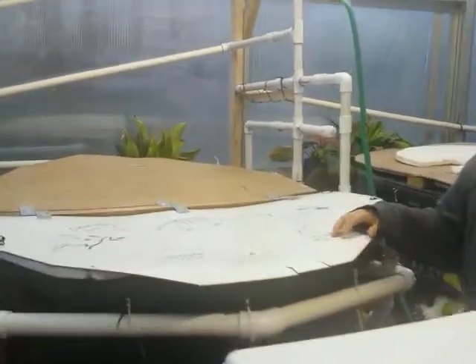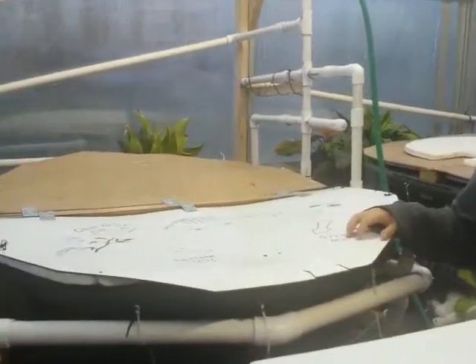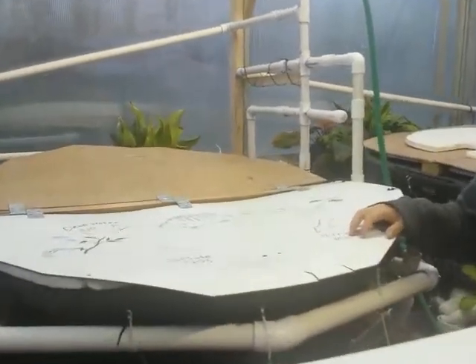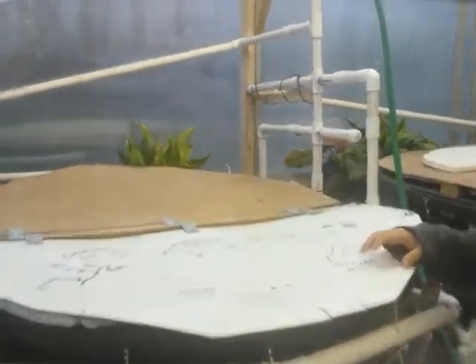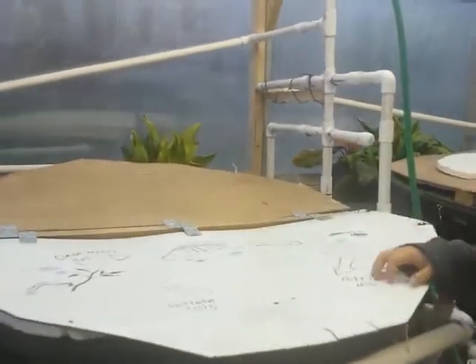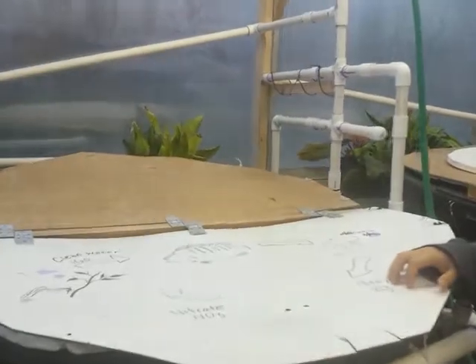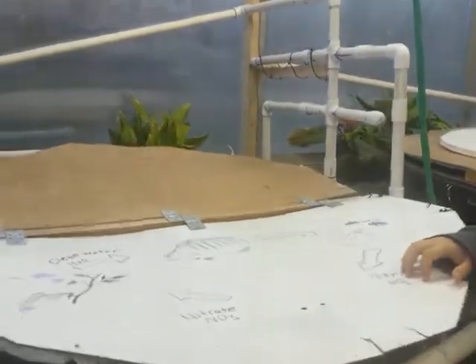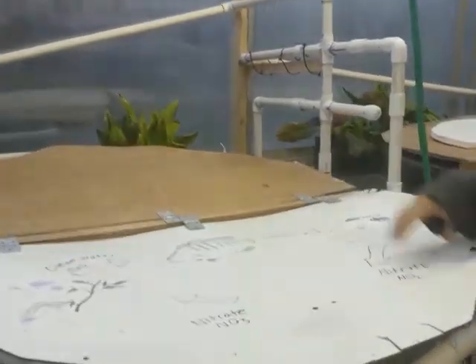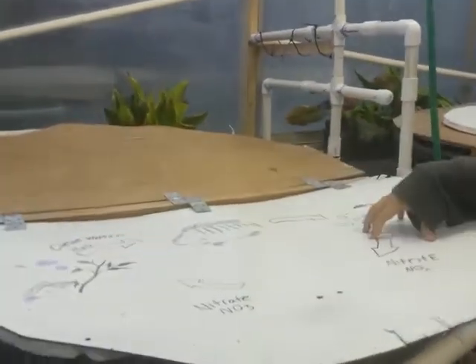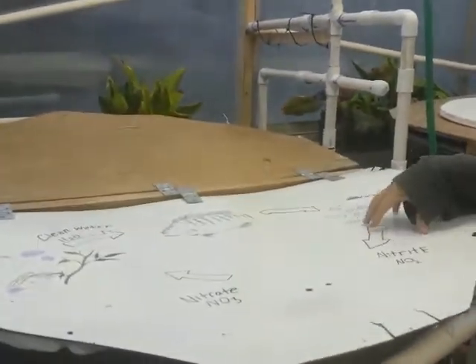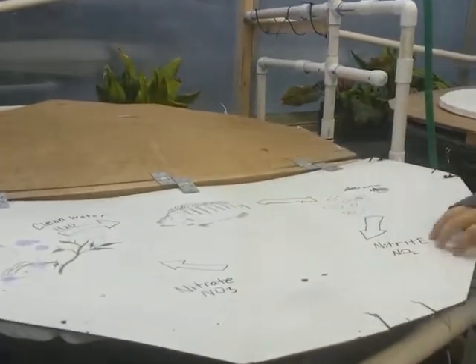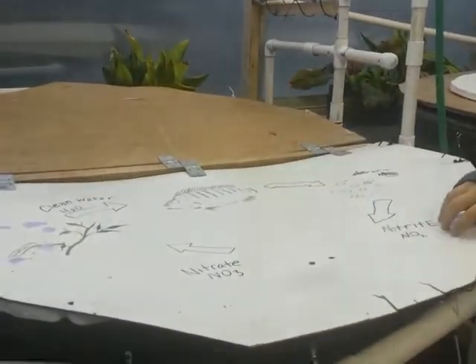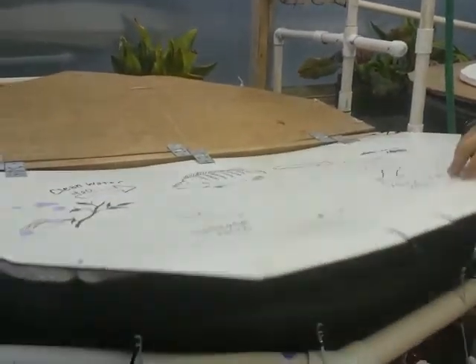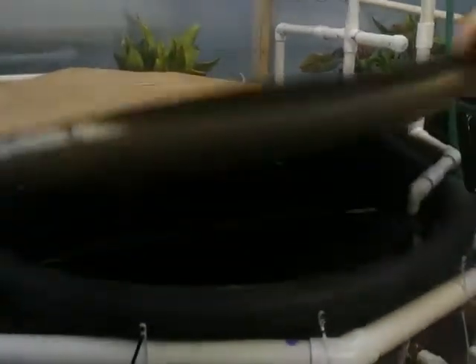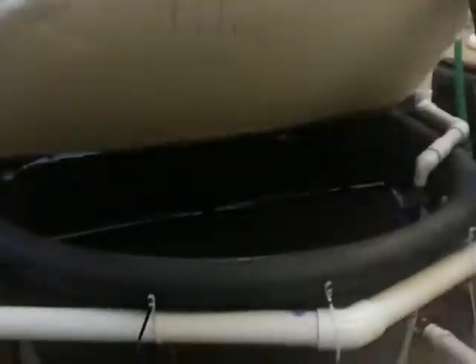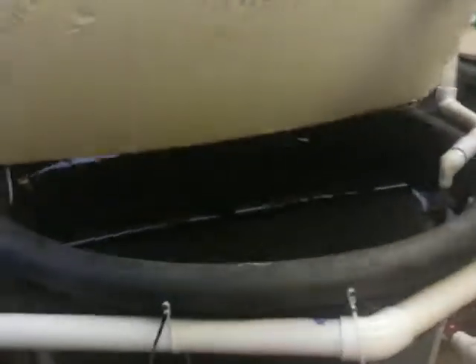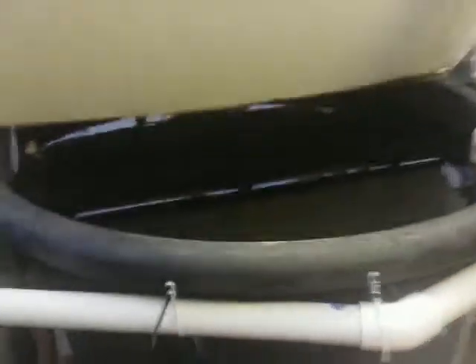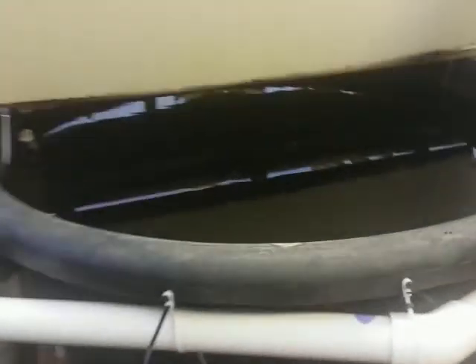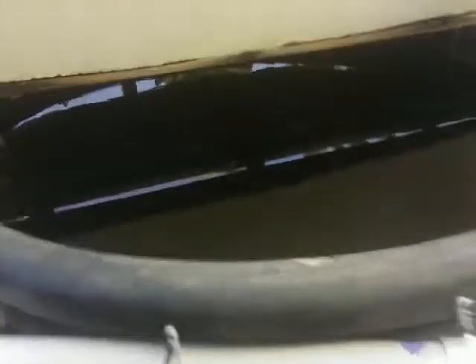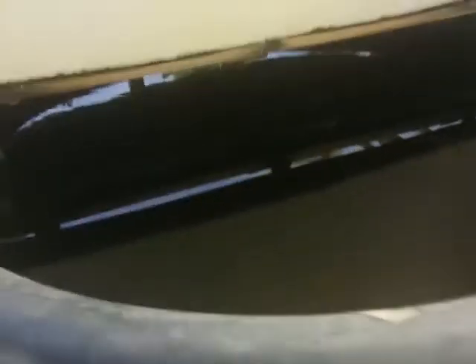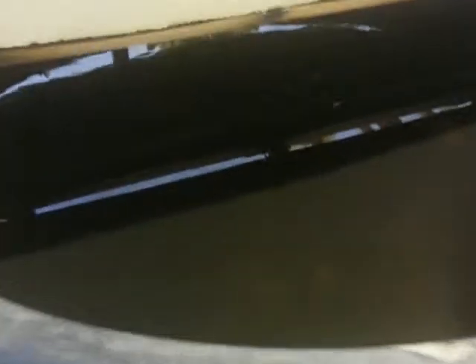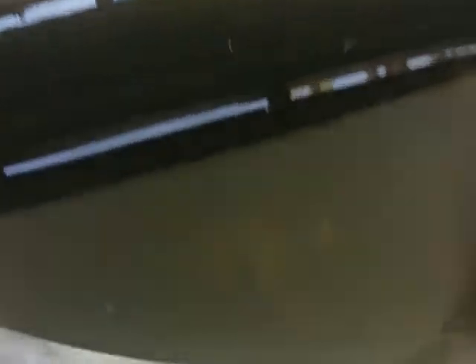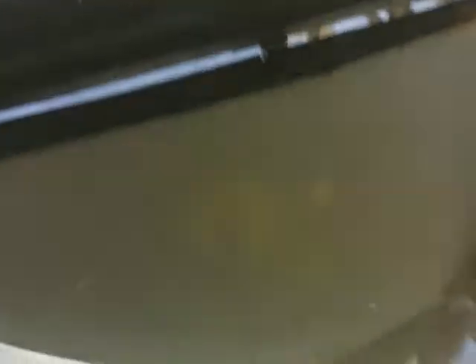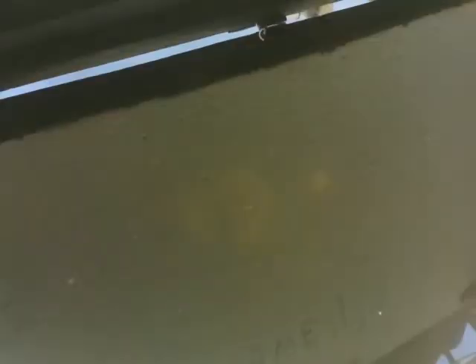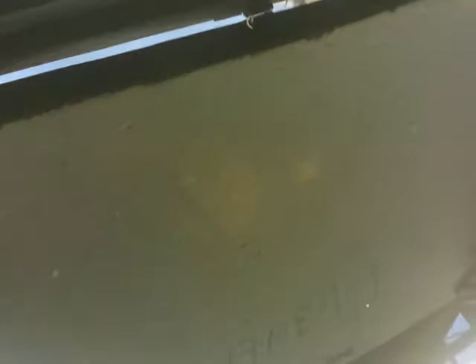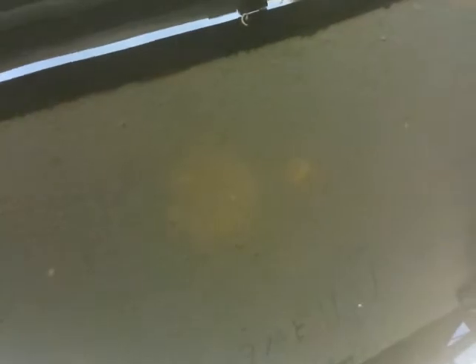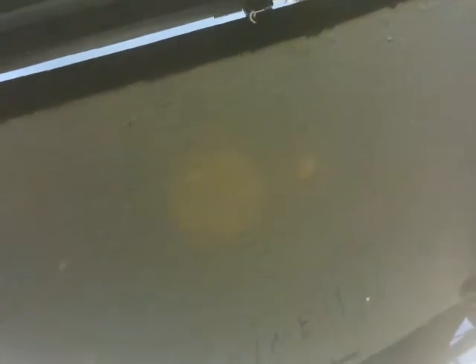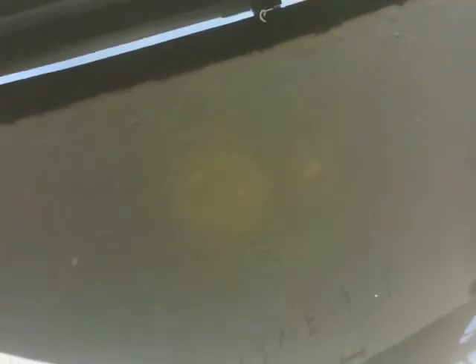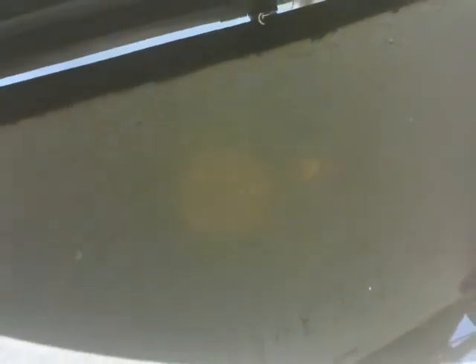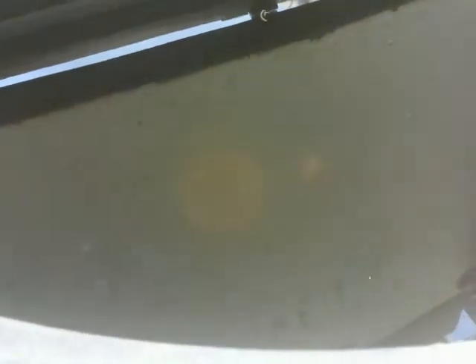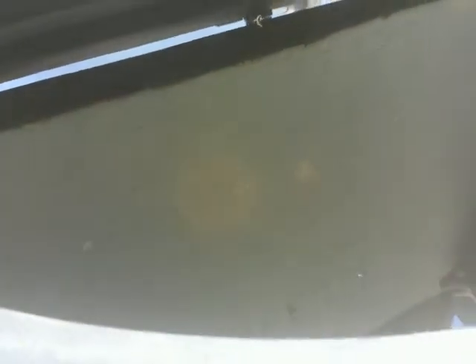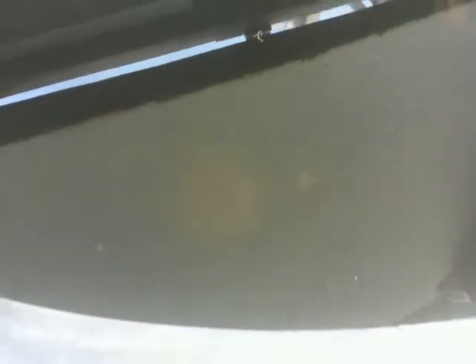First off, we can start with this thing right here. Inside this tank, there are about four grown tilapias. Right now it's too dark to see them, but there are four of them in there.